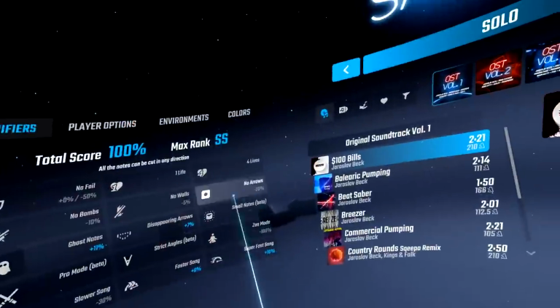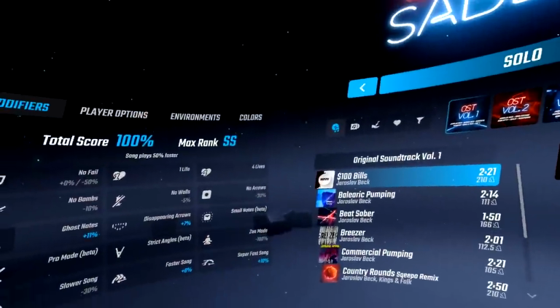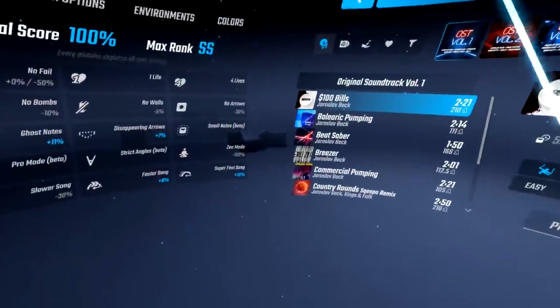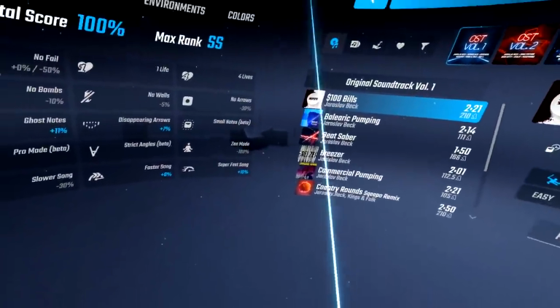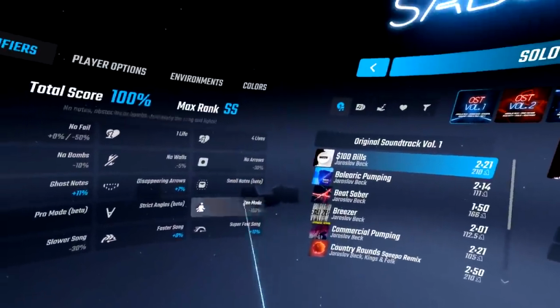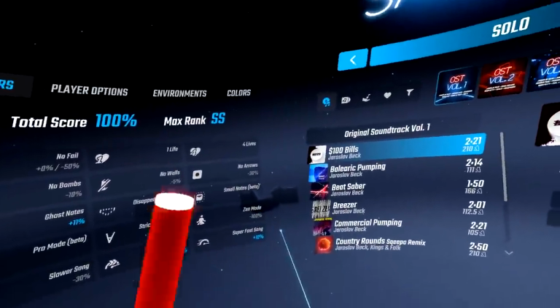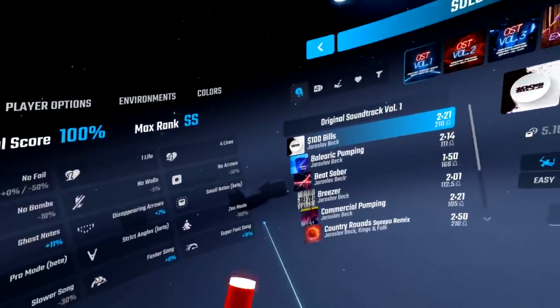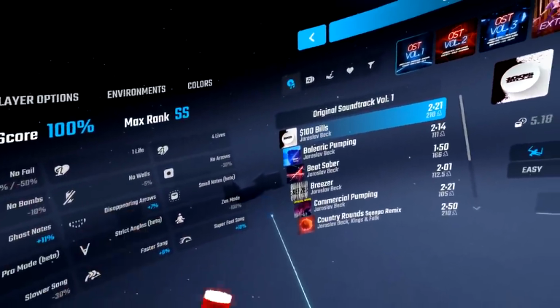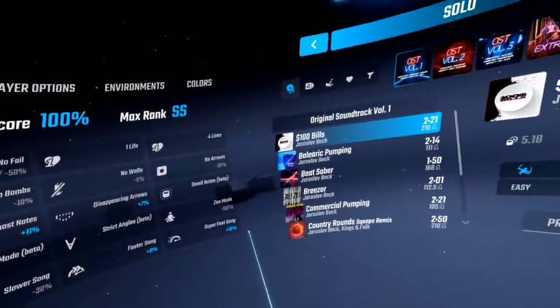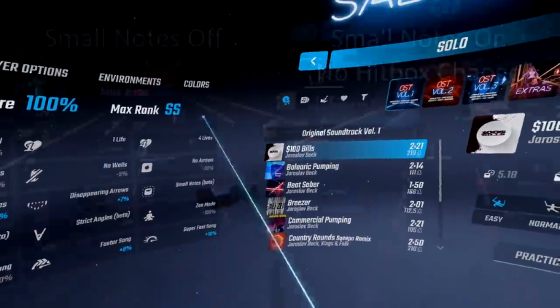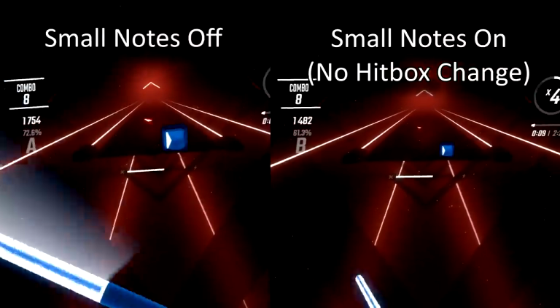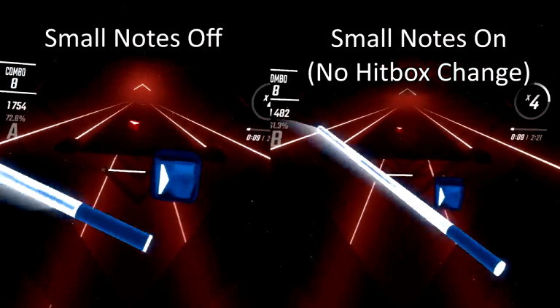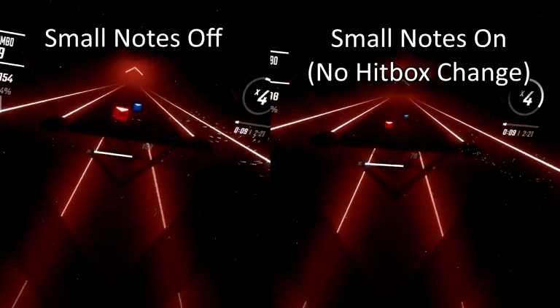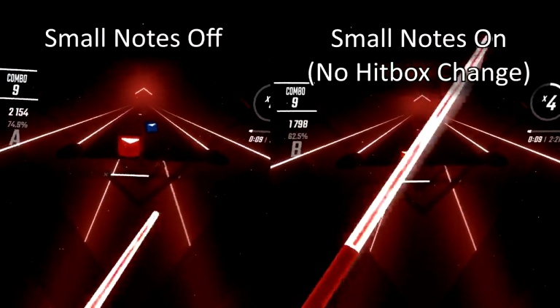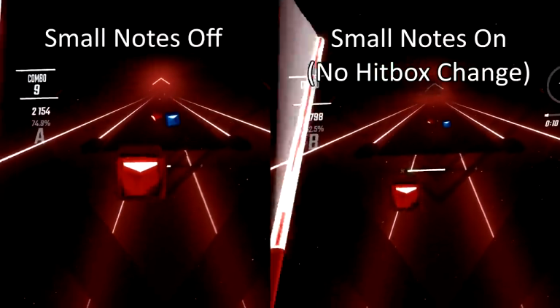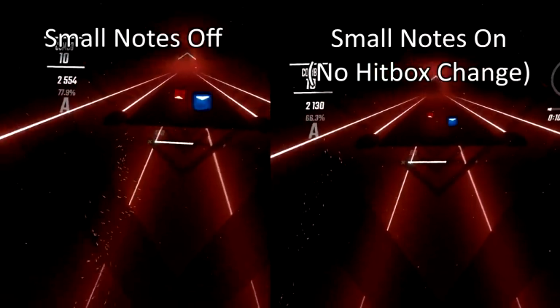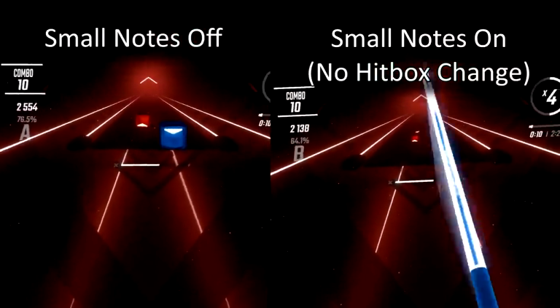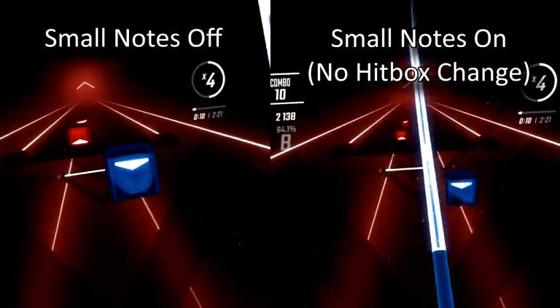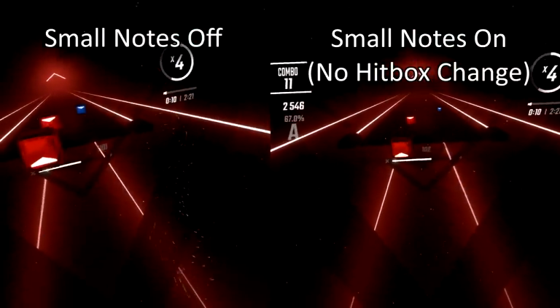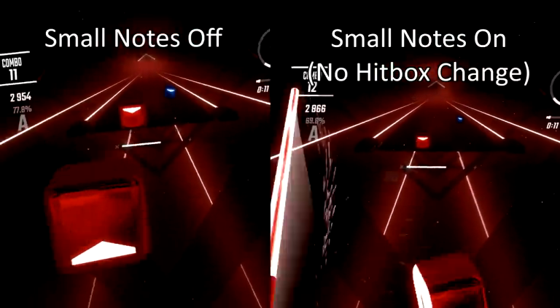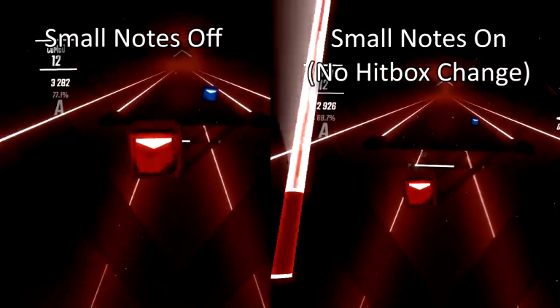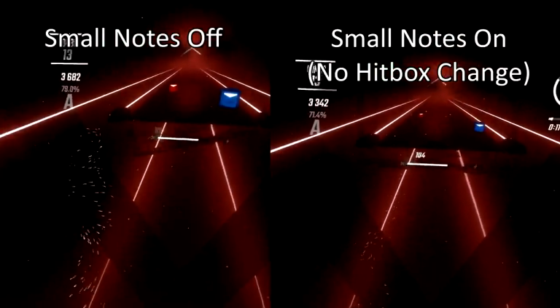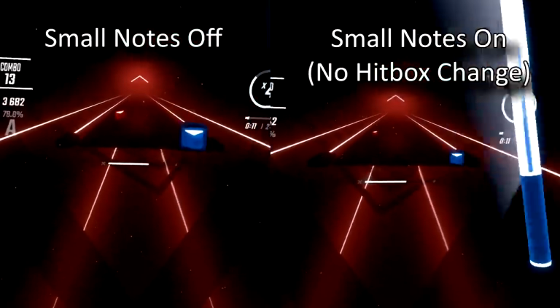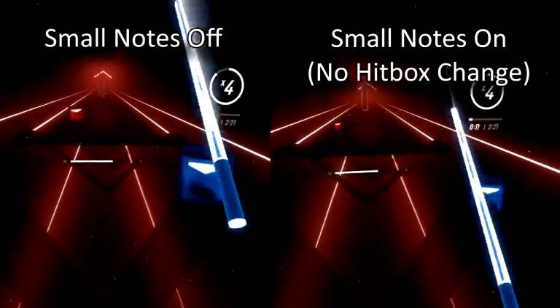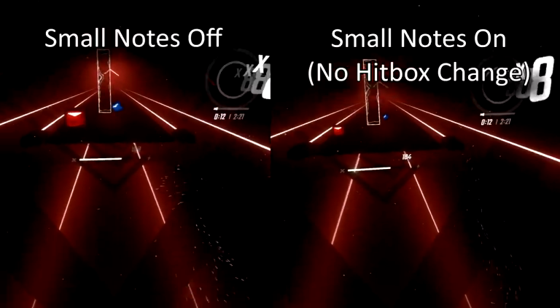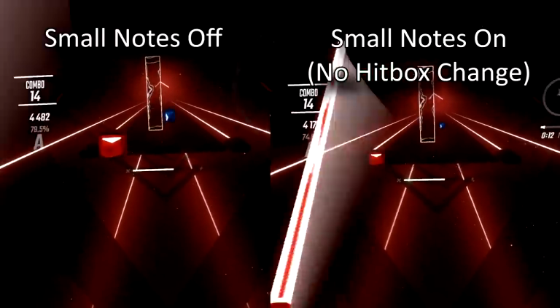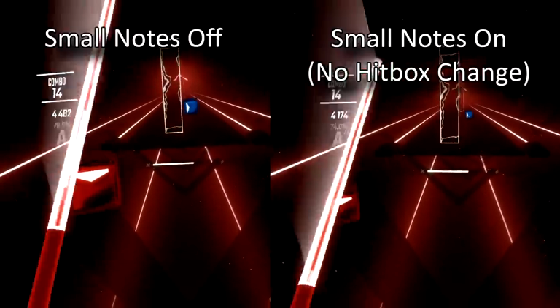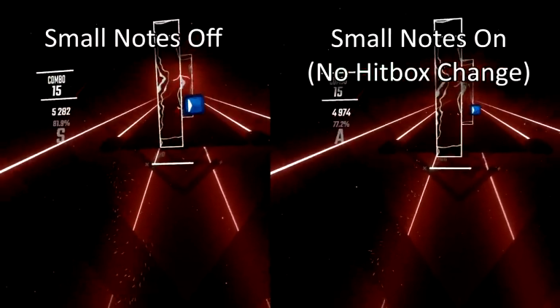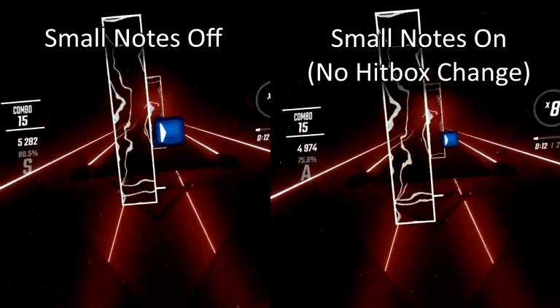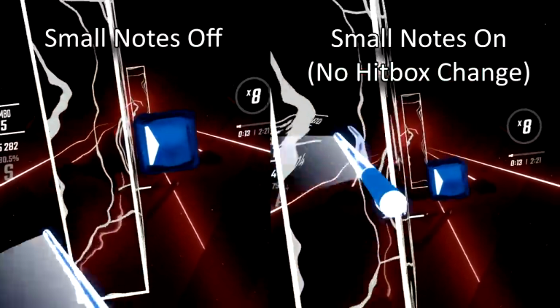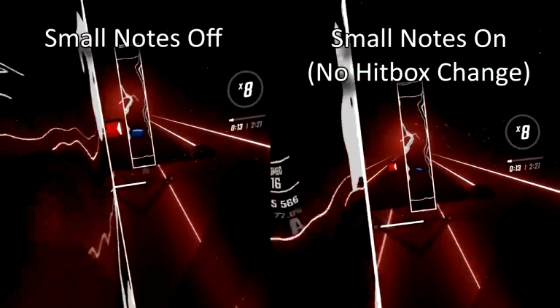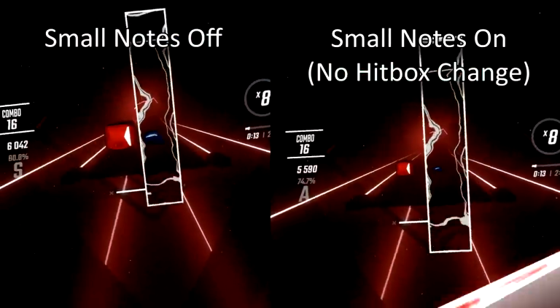Small notes reduces the size of the note without changing the hitbox. In the competitive scene, pro players like to download the custom notes plugin with small notes because it mentally helps them score better. So this is a very welcoming modifier.